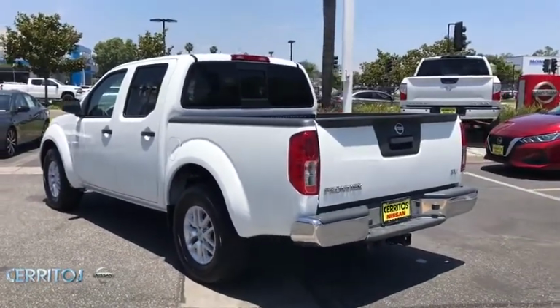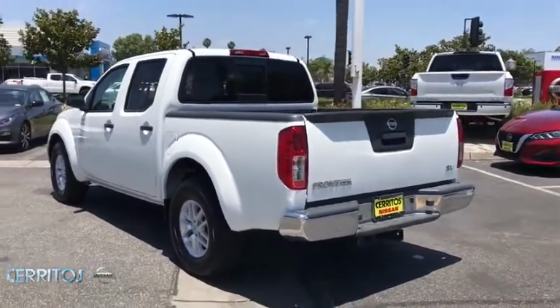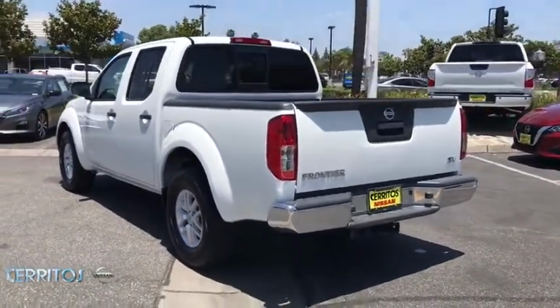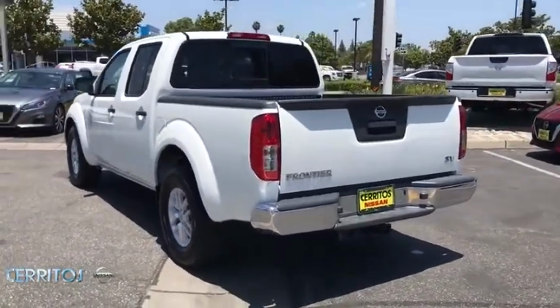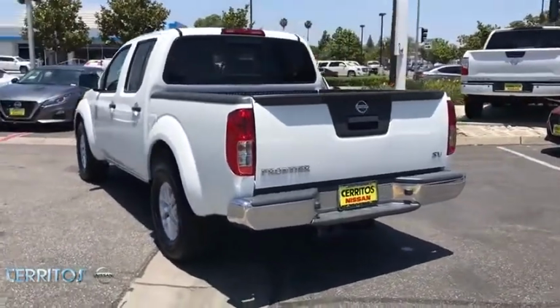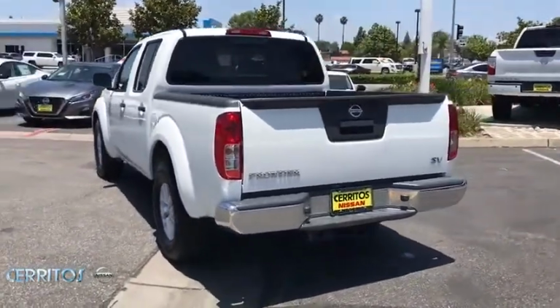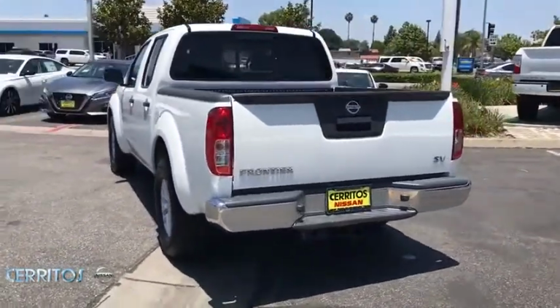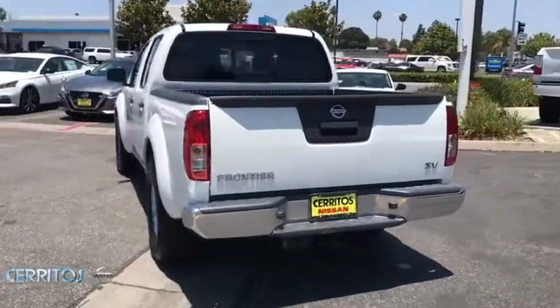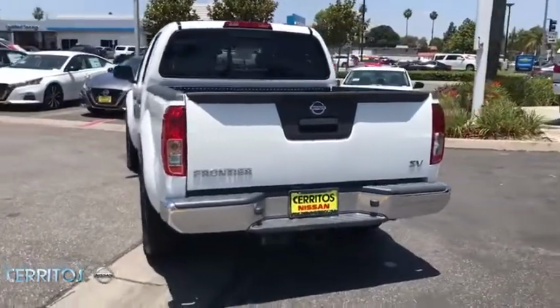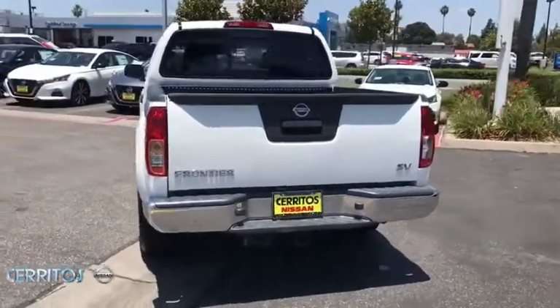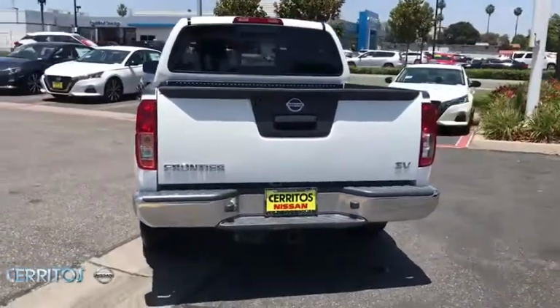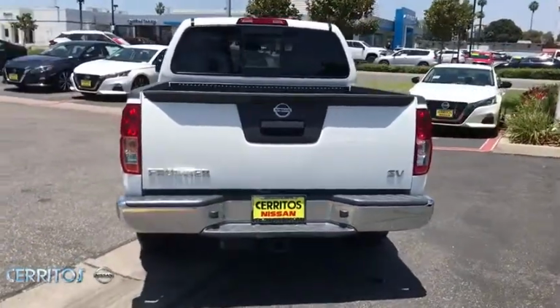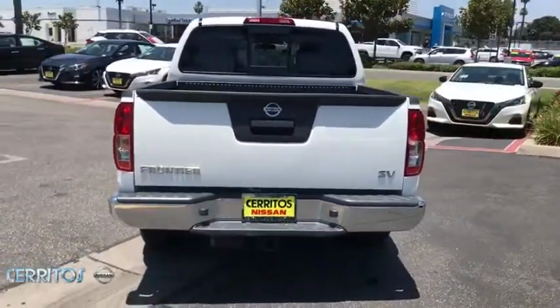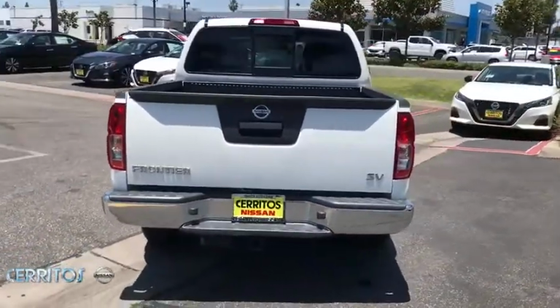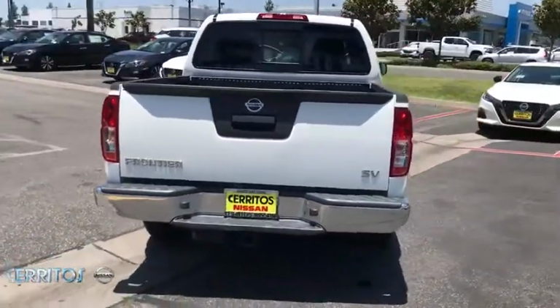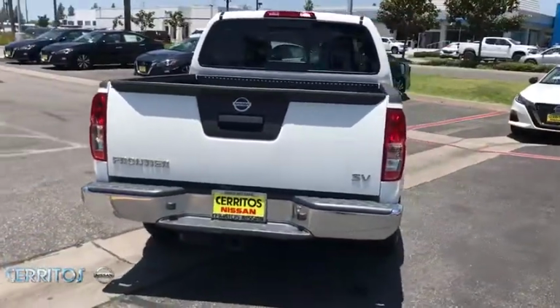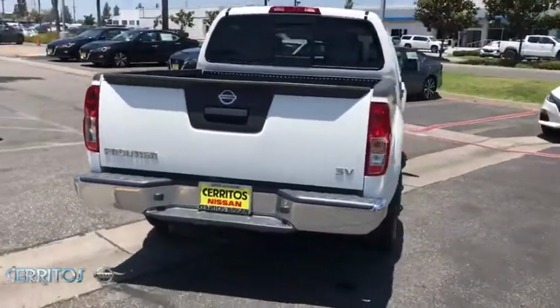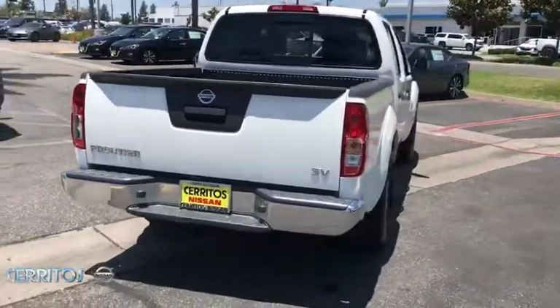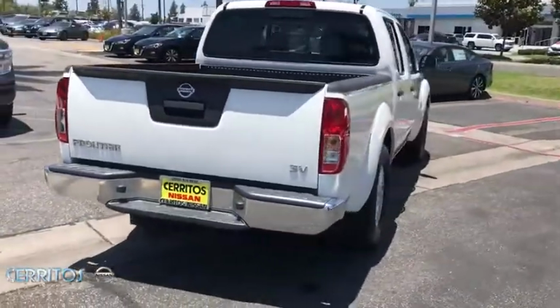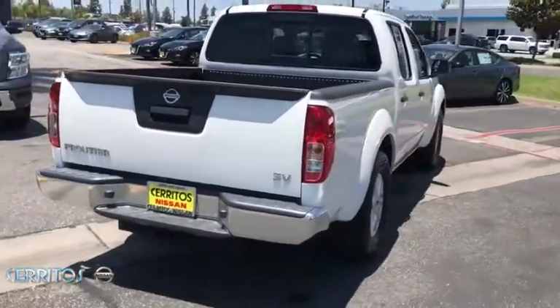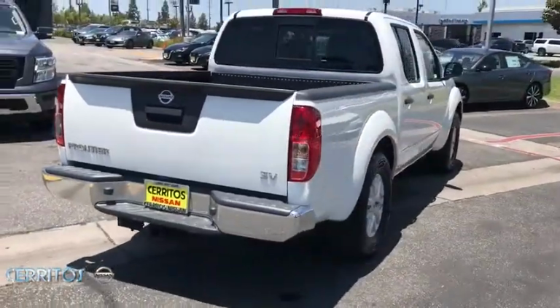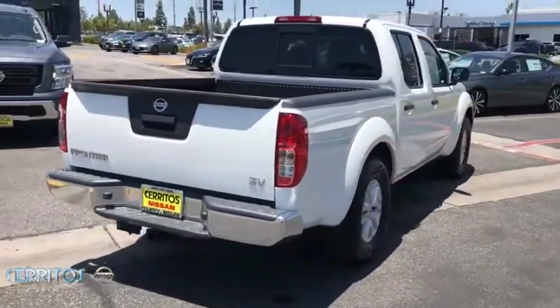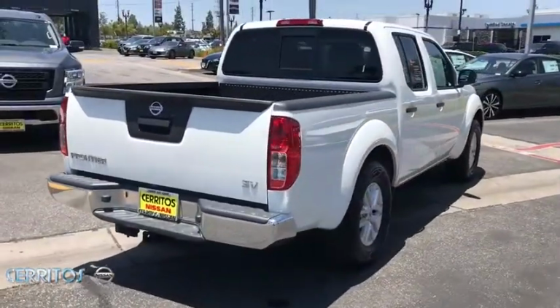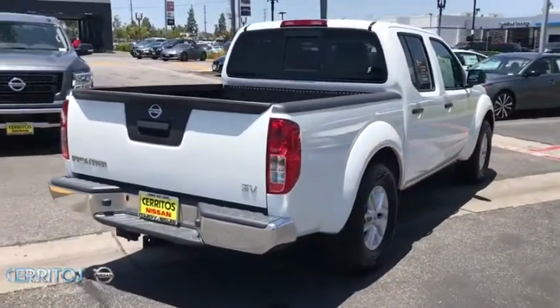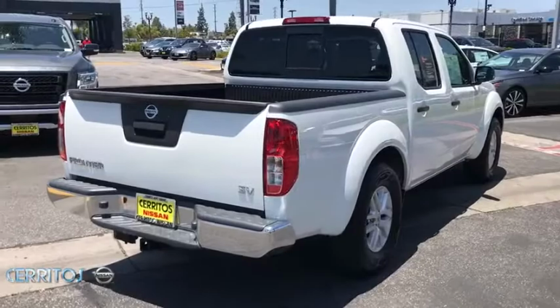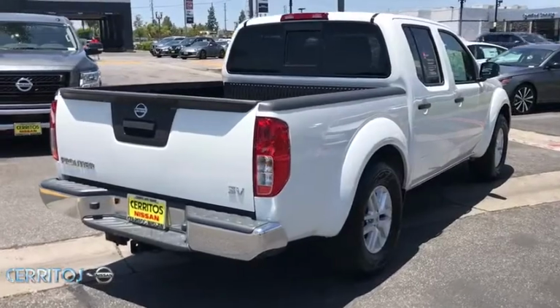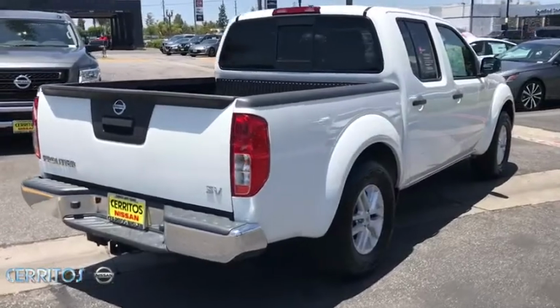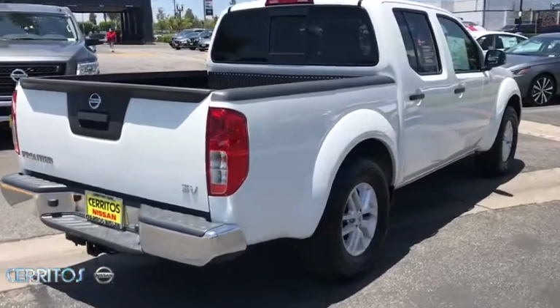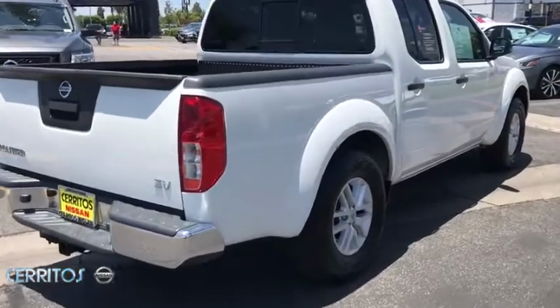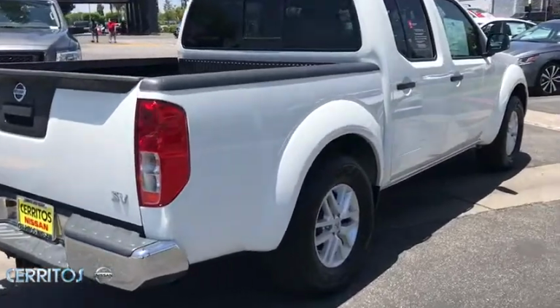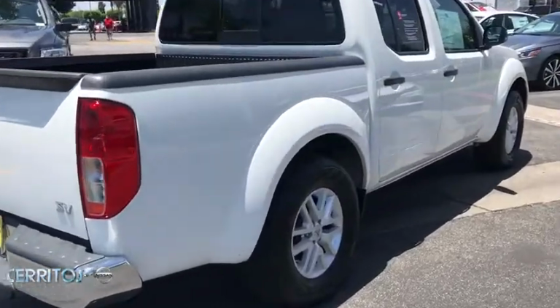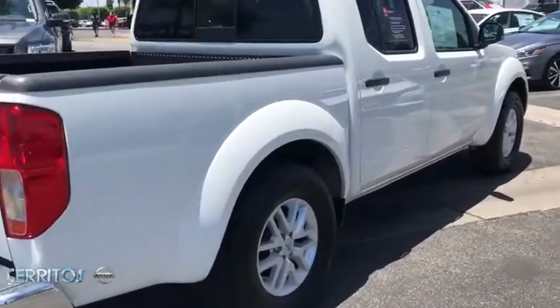The Frontier's interior comforts include cab versatility, under-seat storage, and seating for five. This vehicle has less than 30,000 miles.